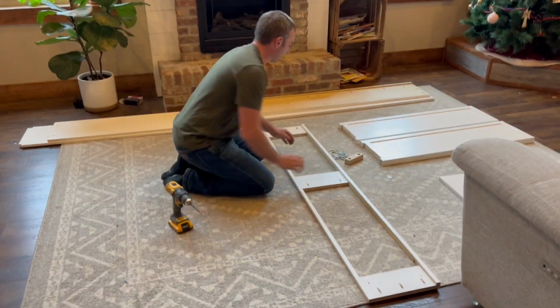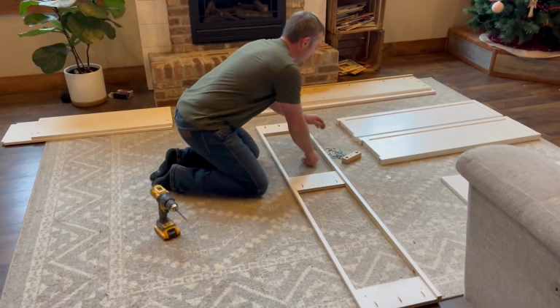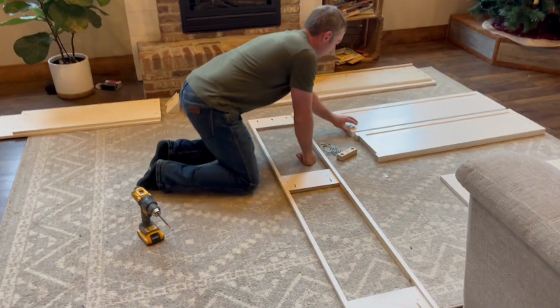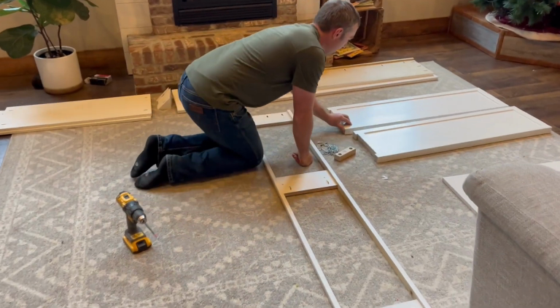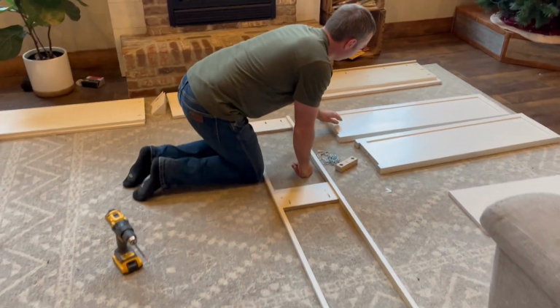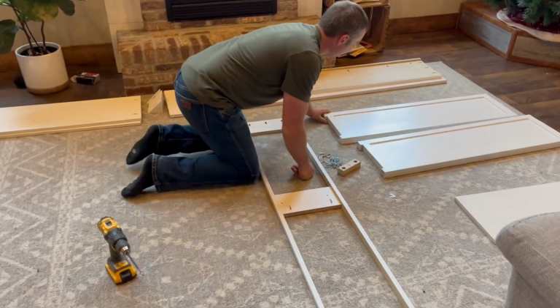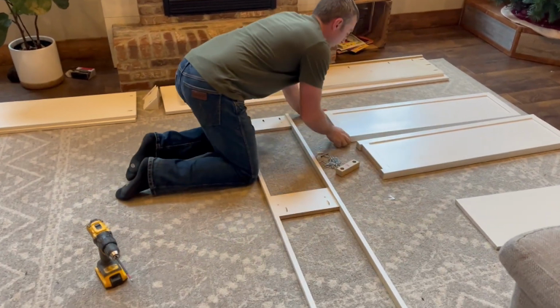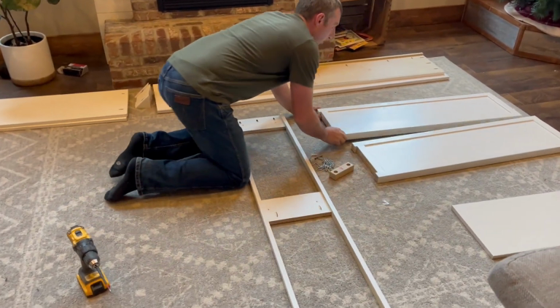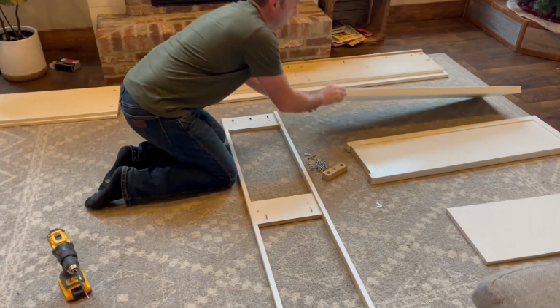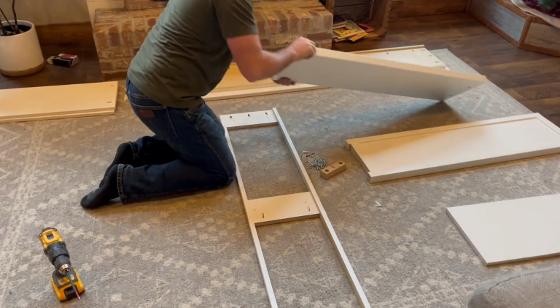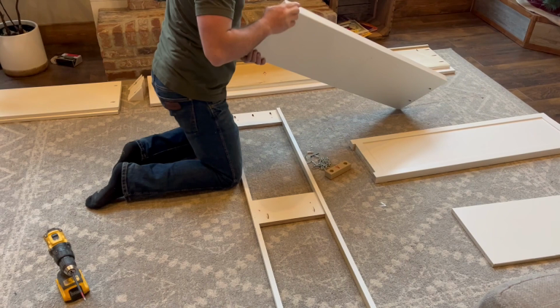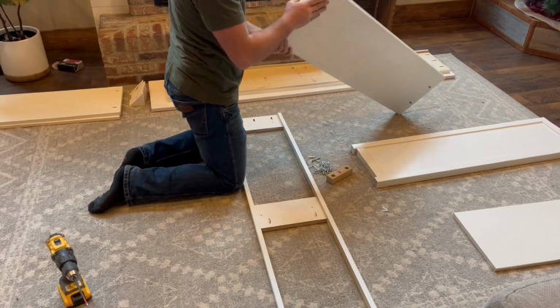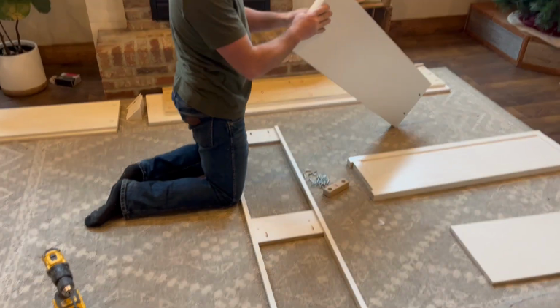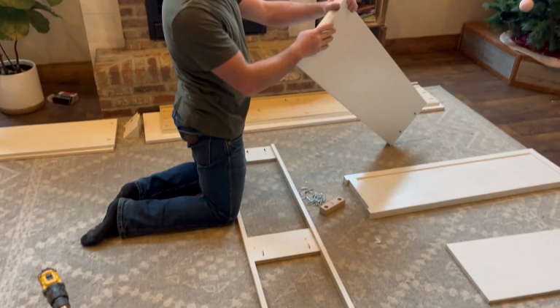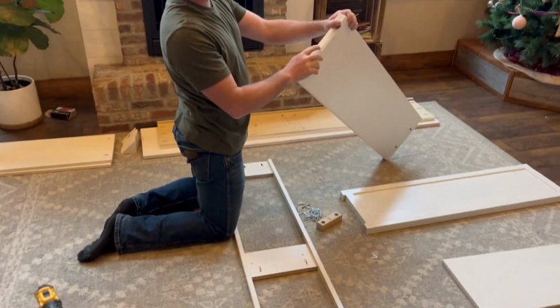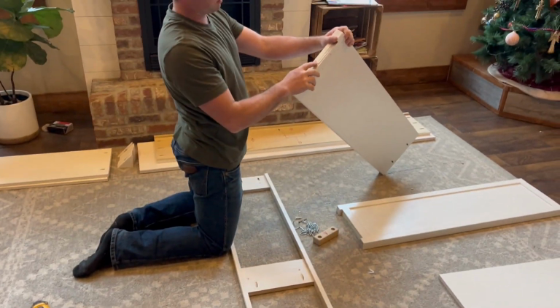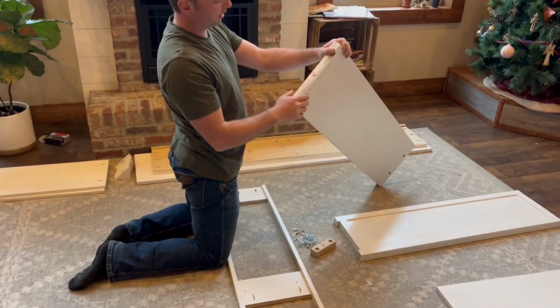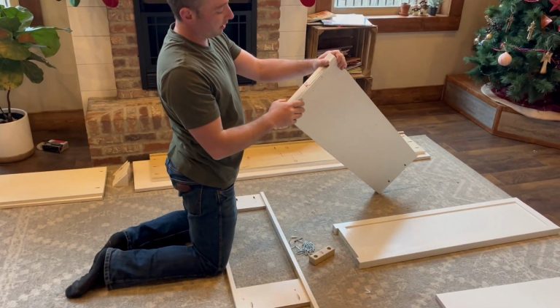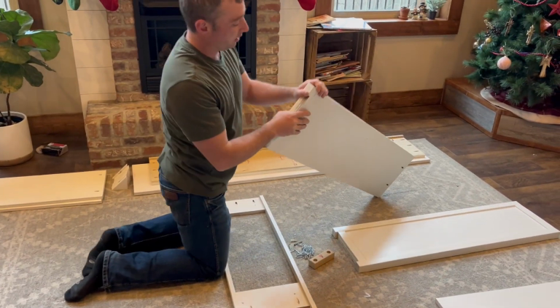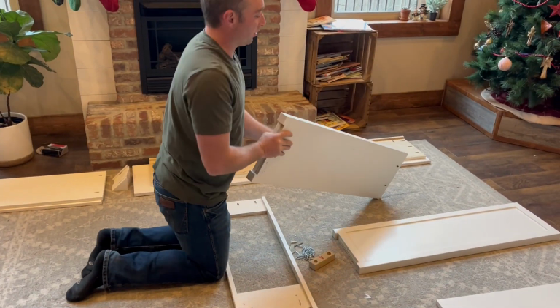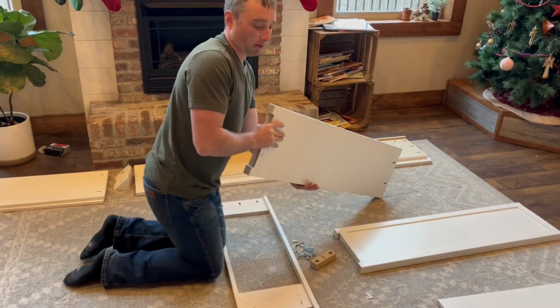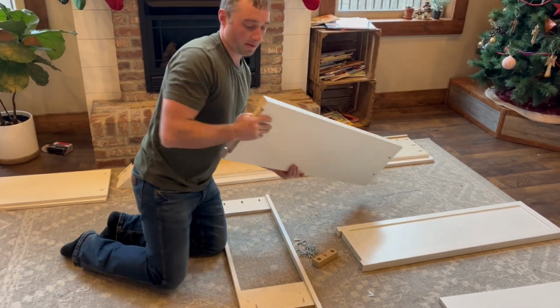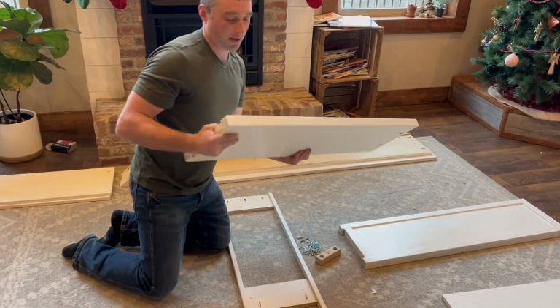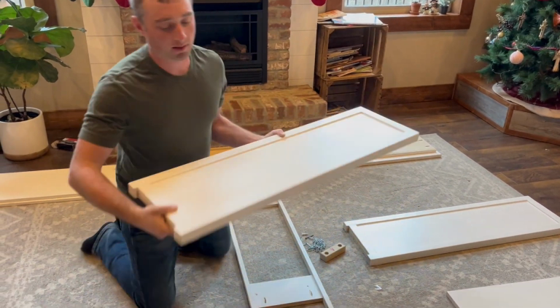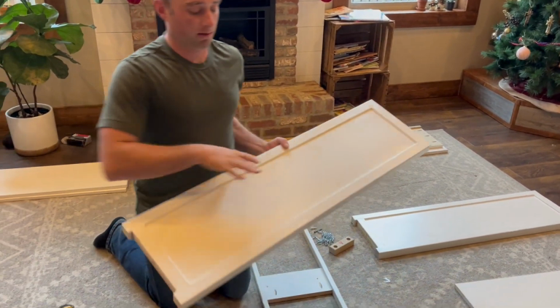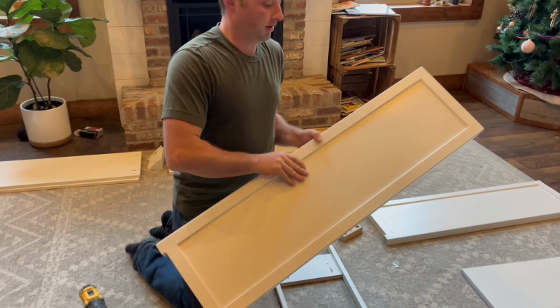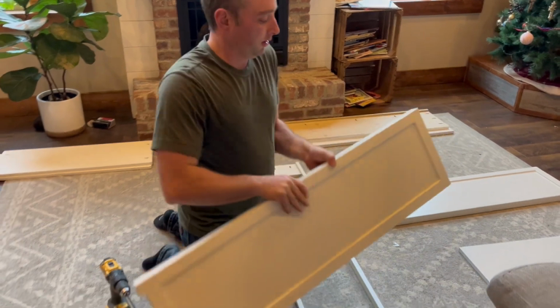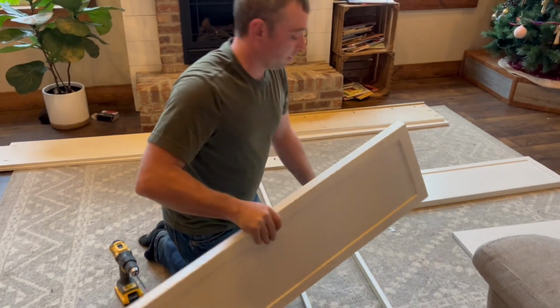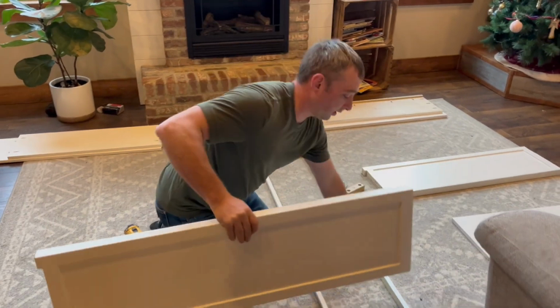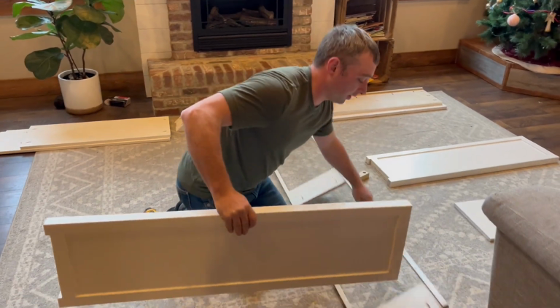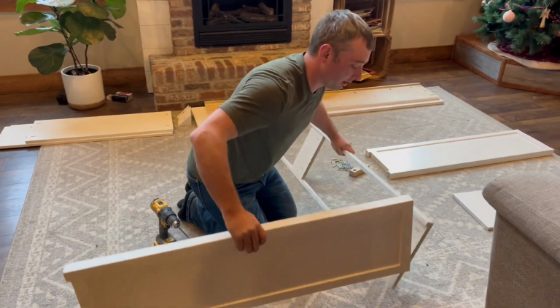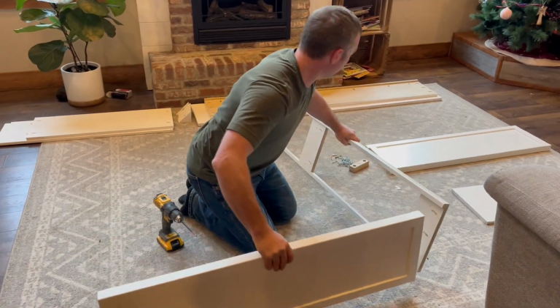Next you want to grab your end pieces. They can be labeled with an R or an L — so this one says R on it, so we're going to put this on the right side and set it right here on the right side.